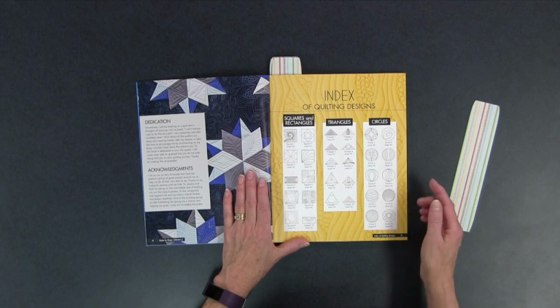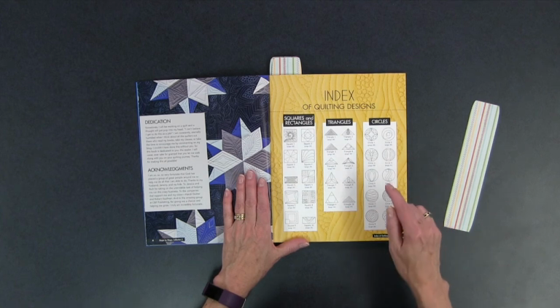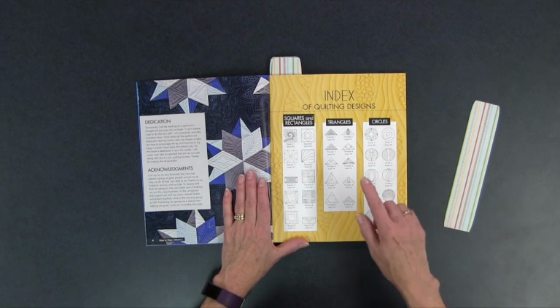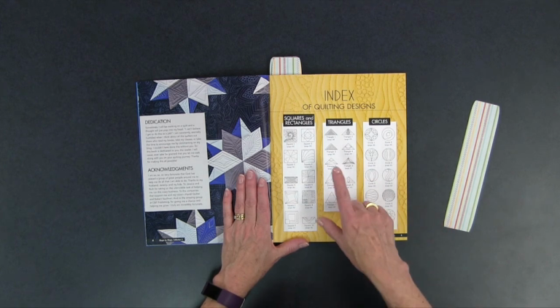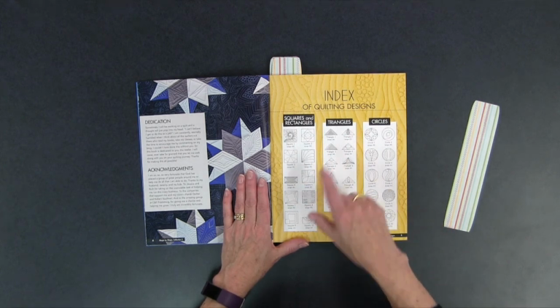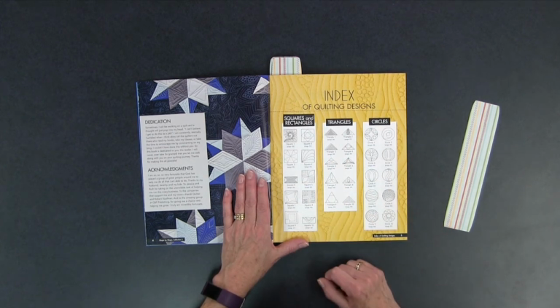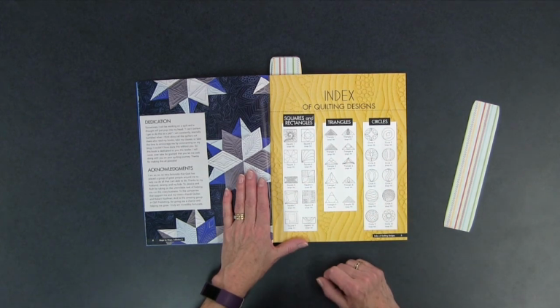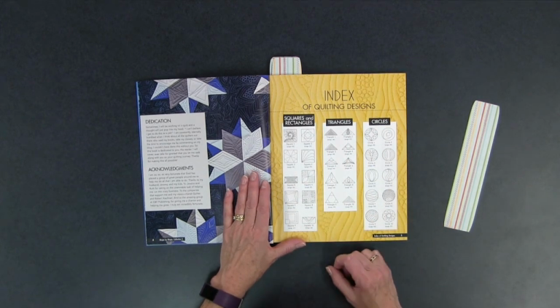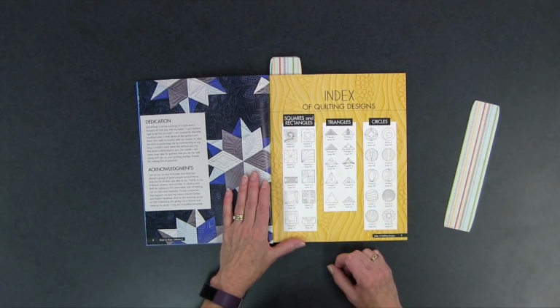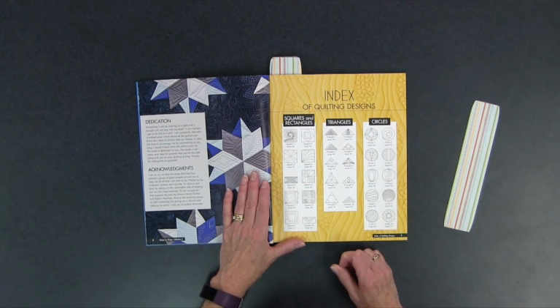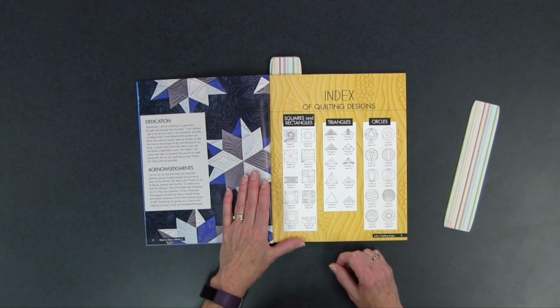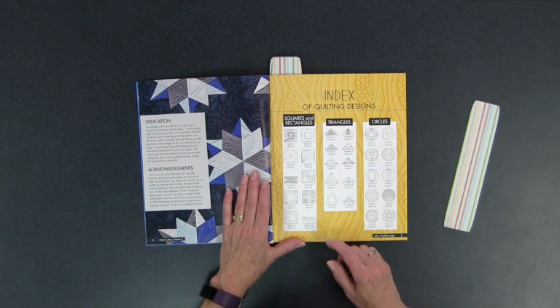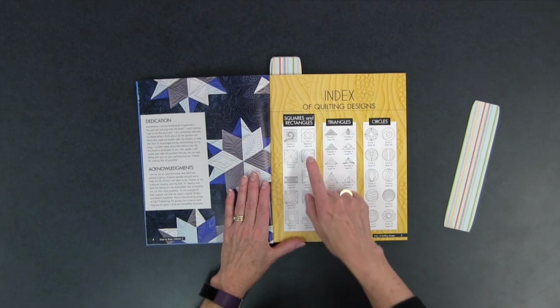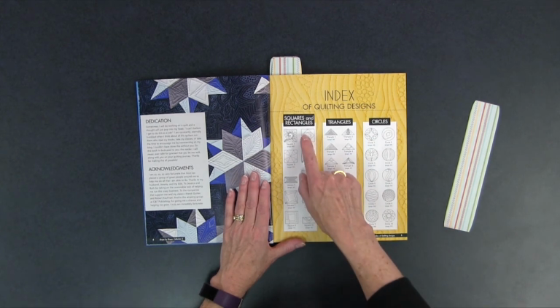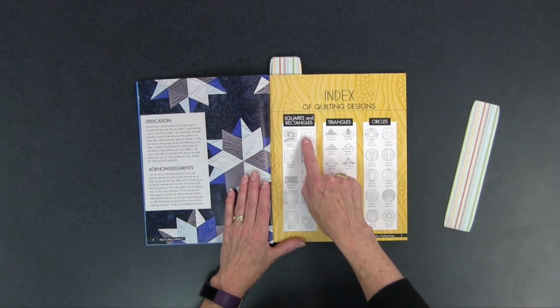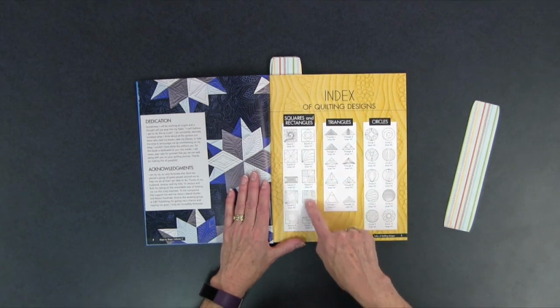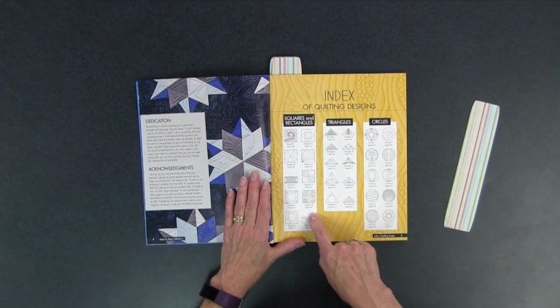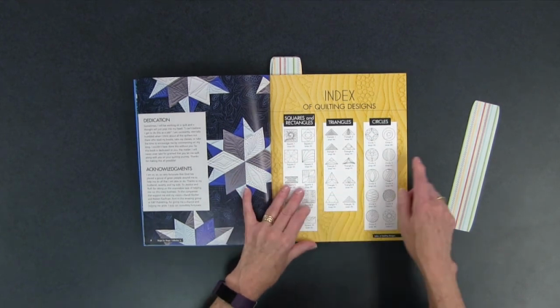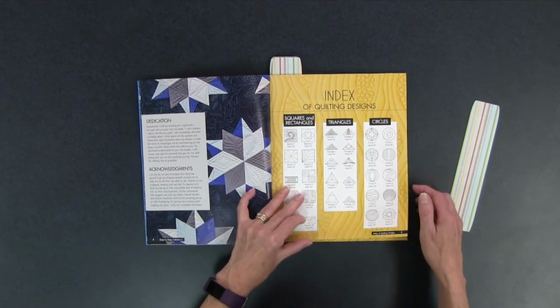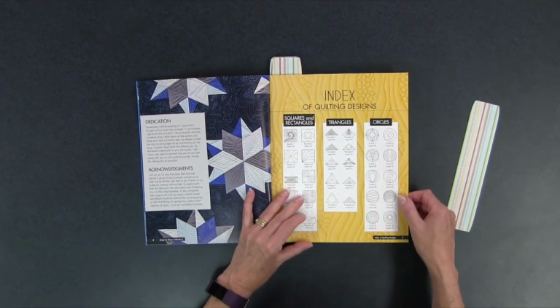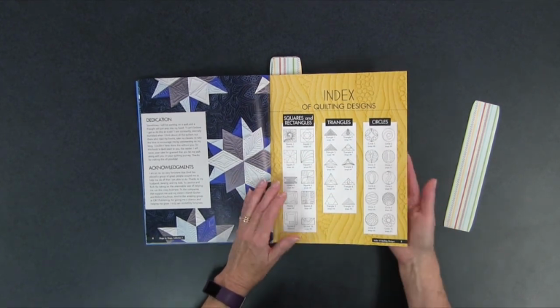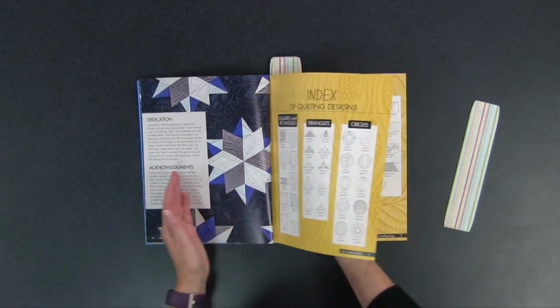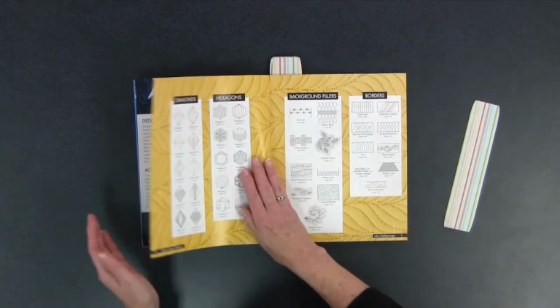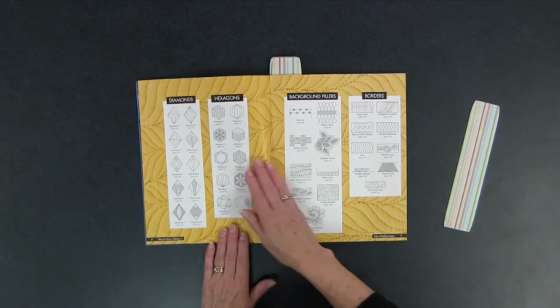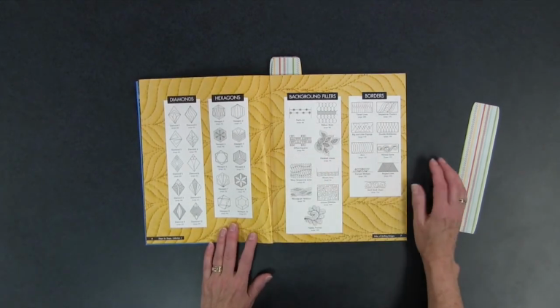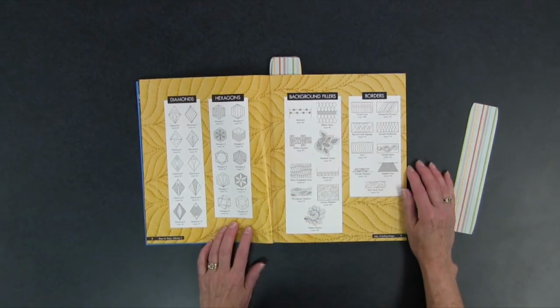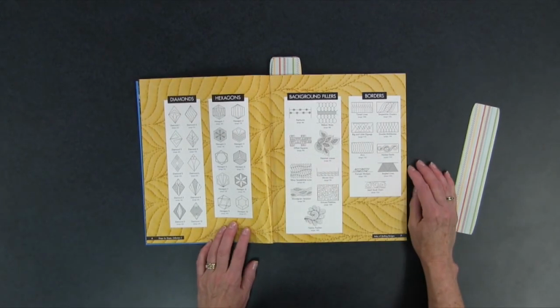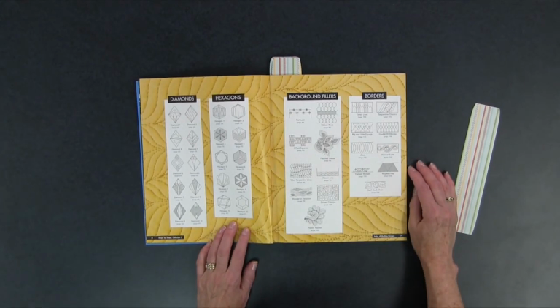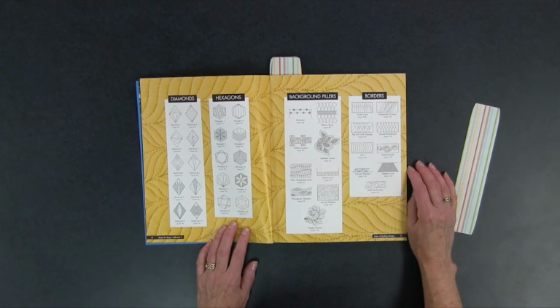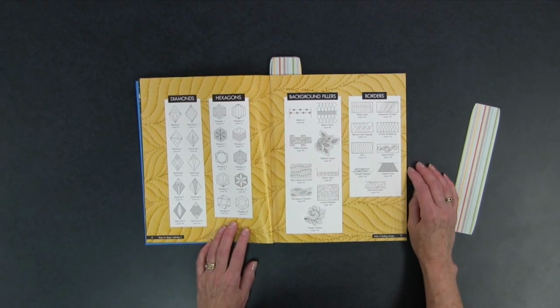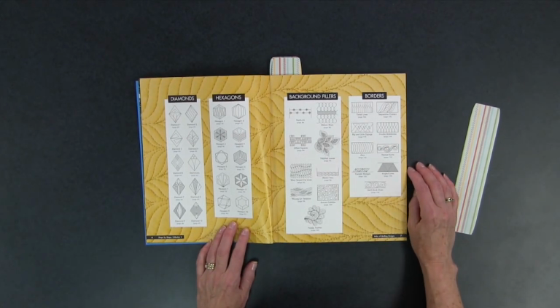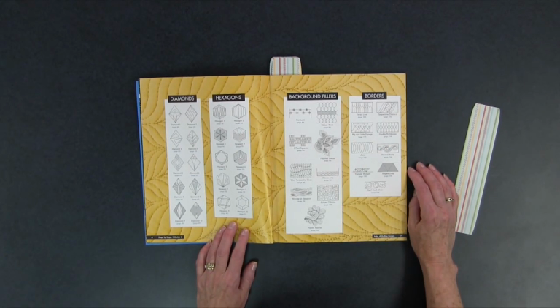When you take a look at the front of the book, it has an index of the quilting designs you'll find in the book. She is going to show you designs that fit into squares and rectangles, triangles, circles, diamonds, hexagons, background fillers, and borders.